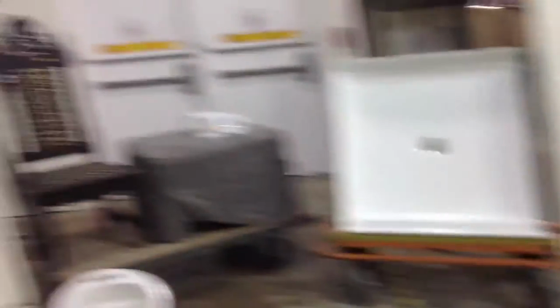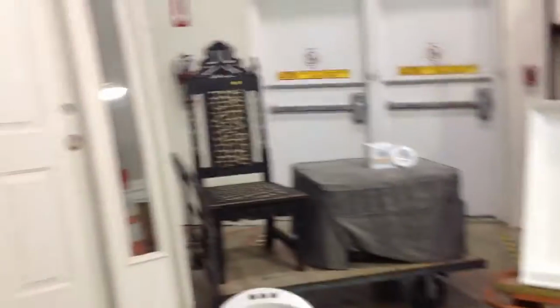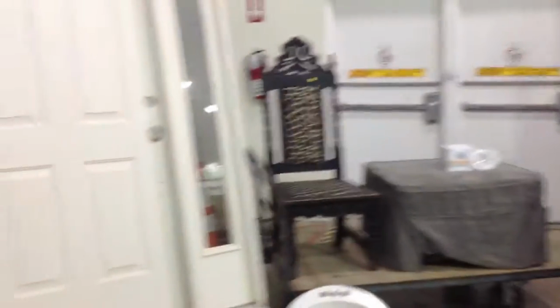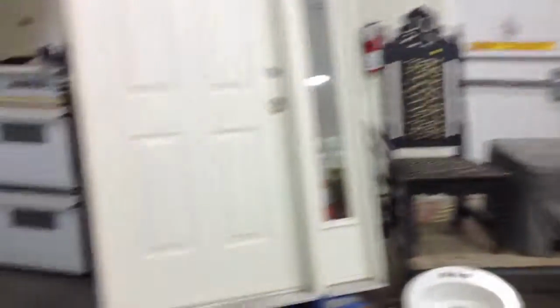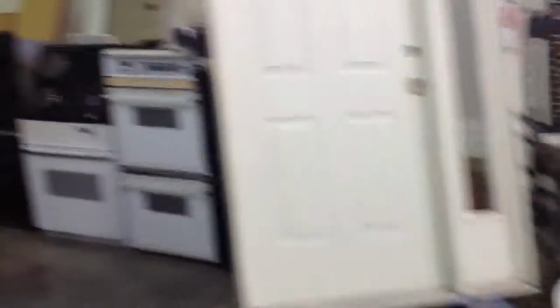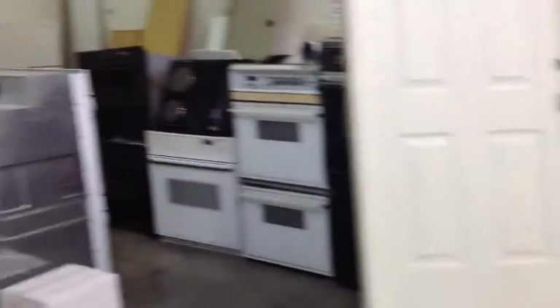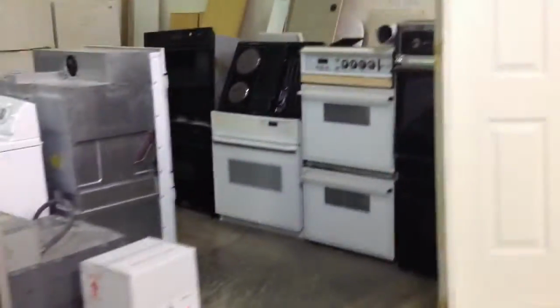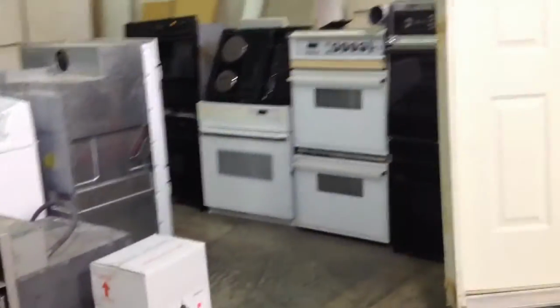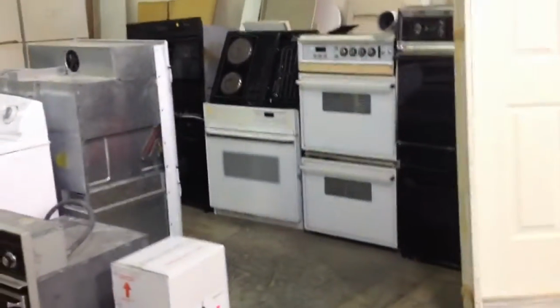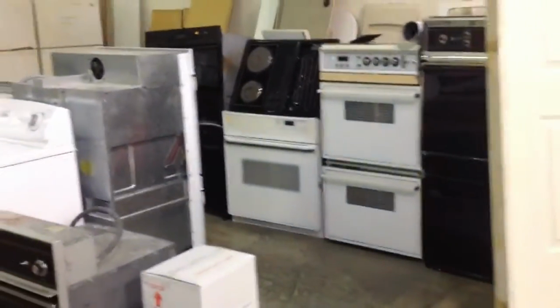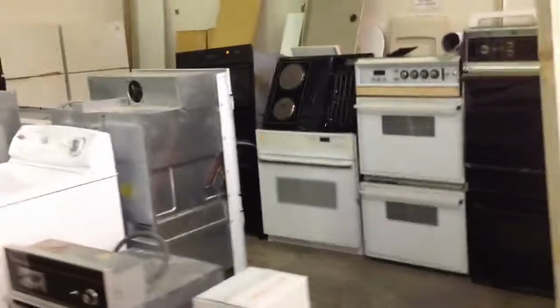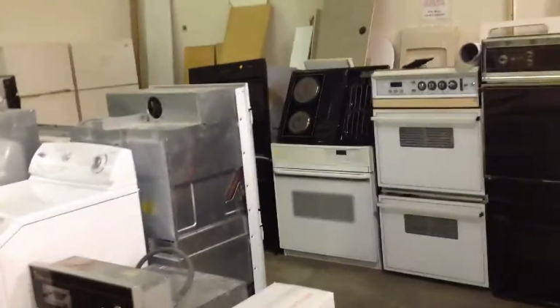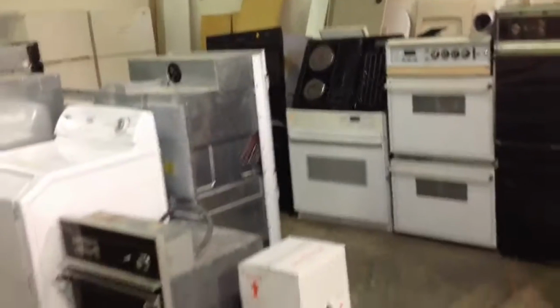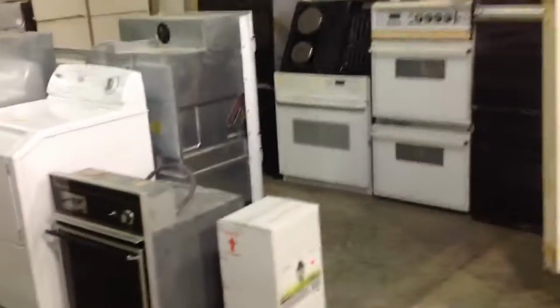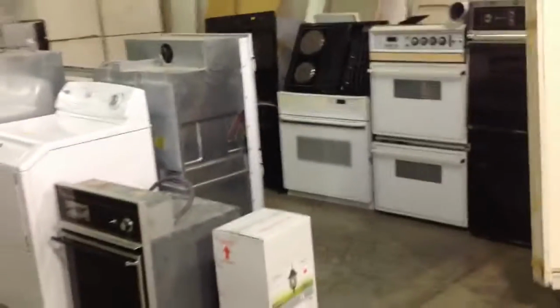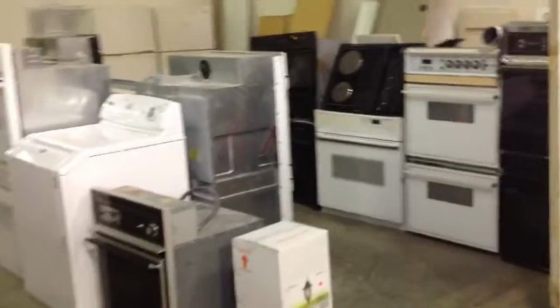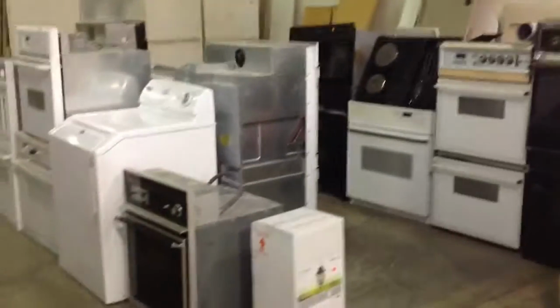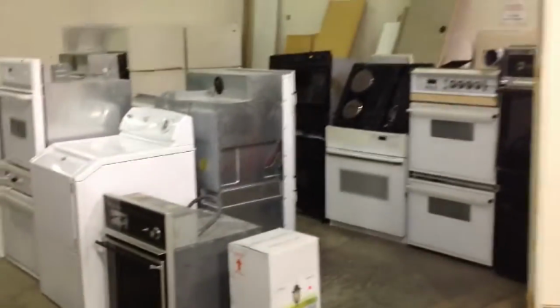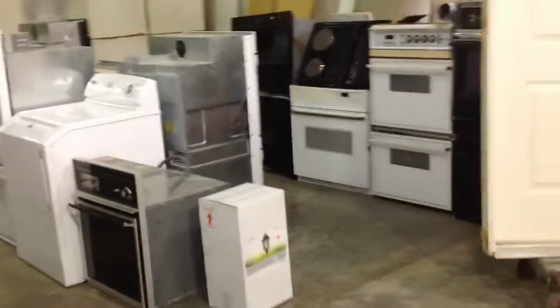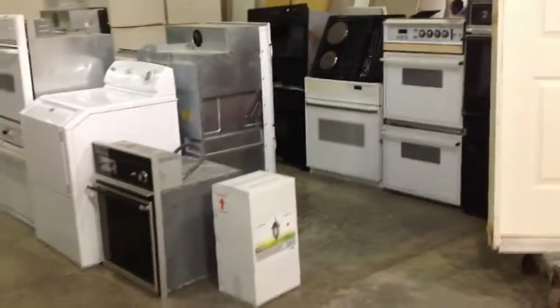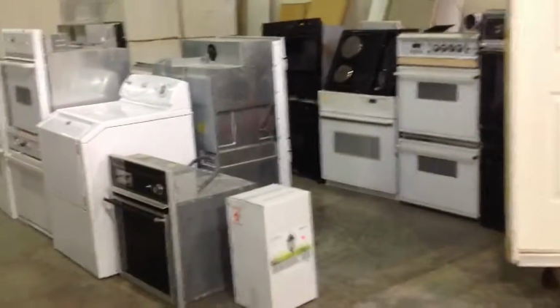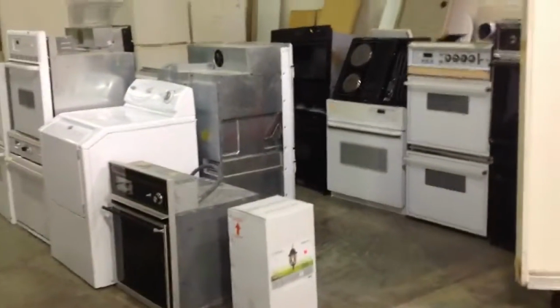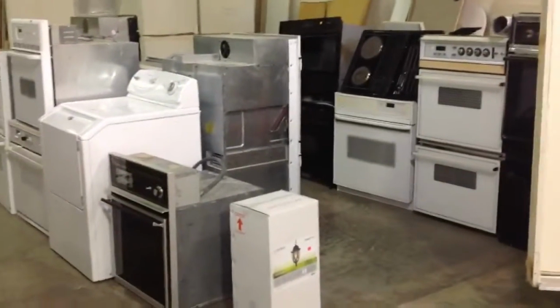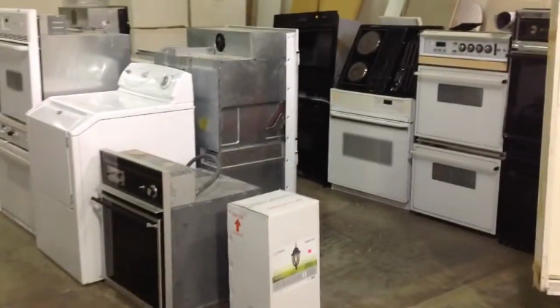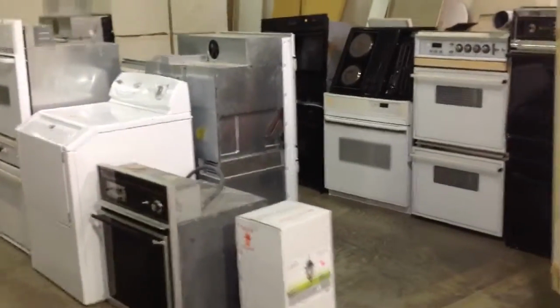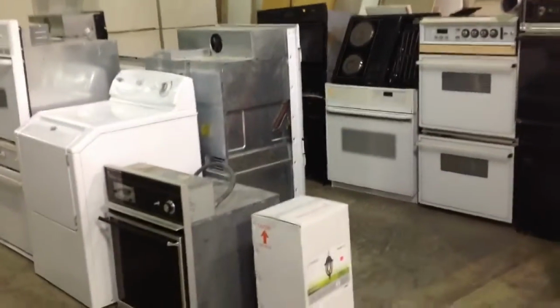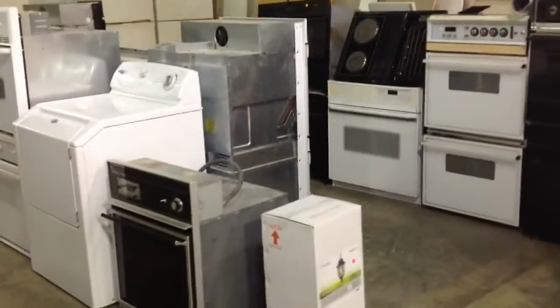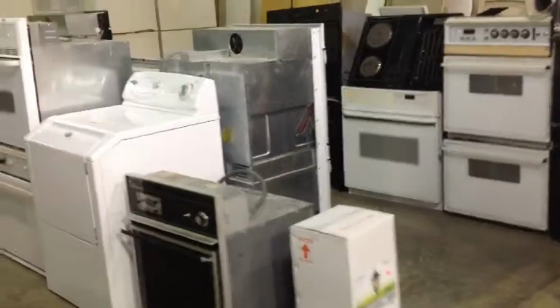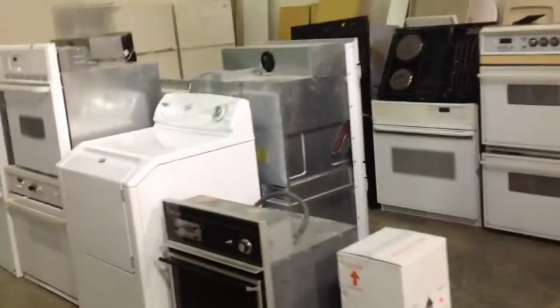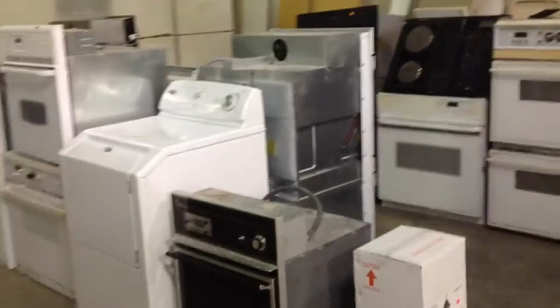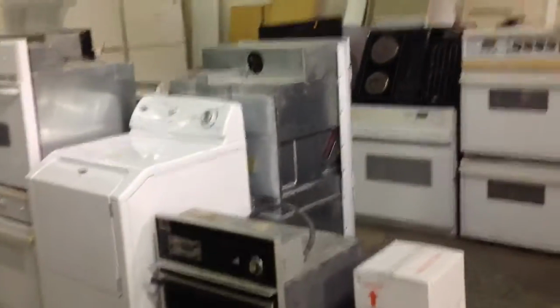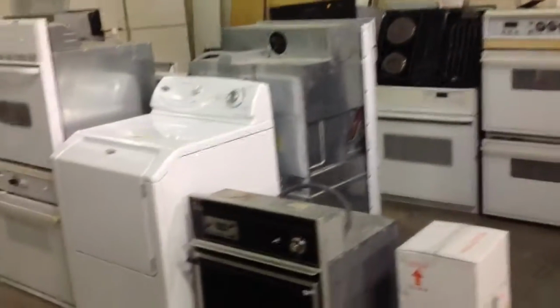They also have some doors — plenty of doors, I'll show you that in a couple of minutes. Appliances, a lot of appliances — some of this stuff is brand new as well, some of it has been used.